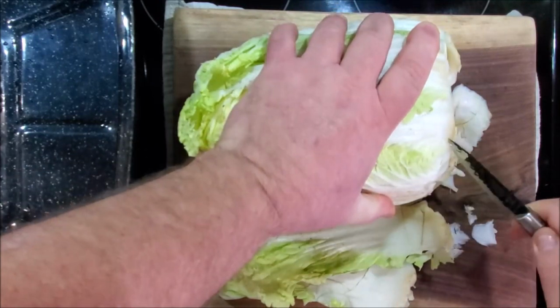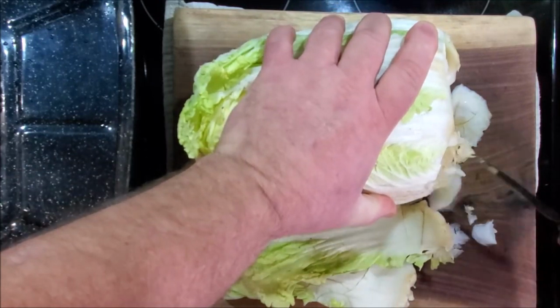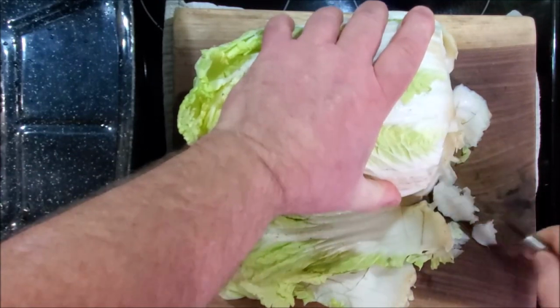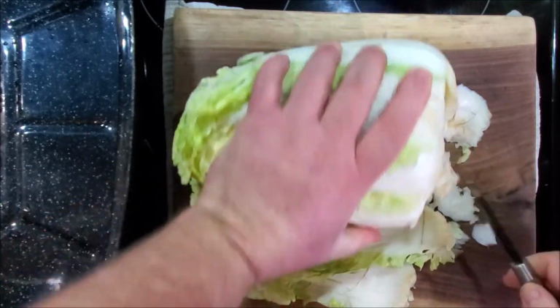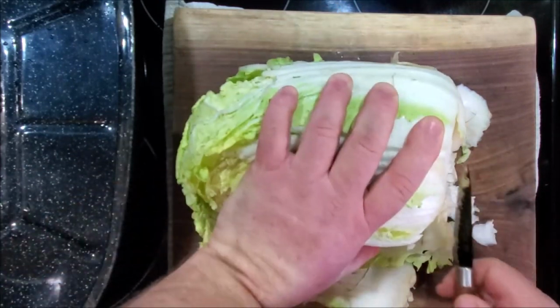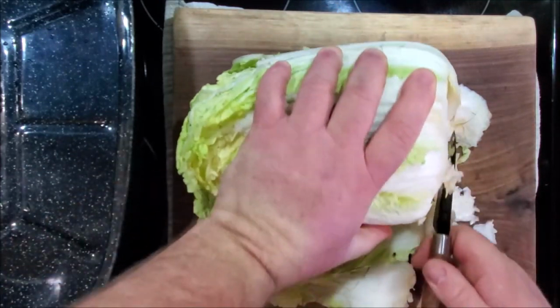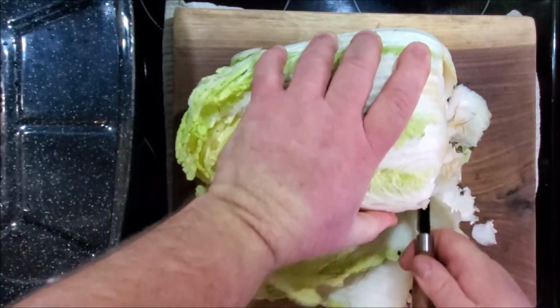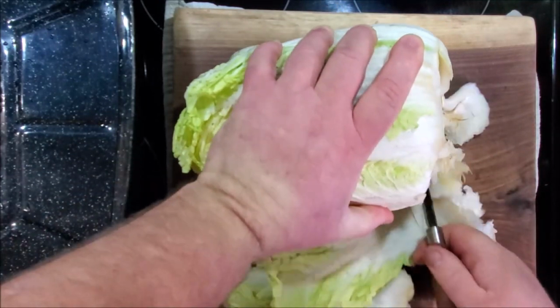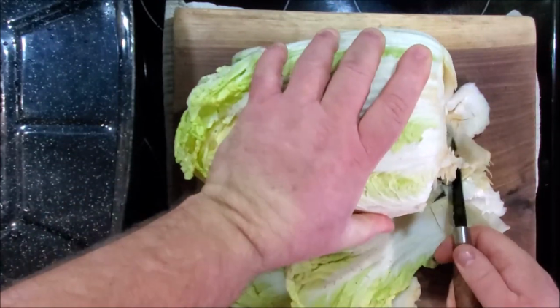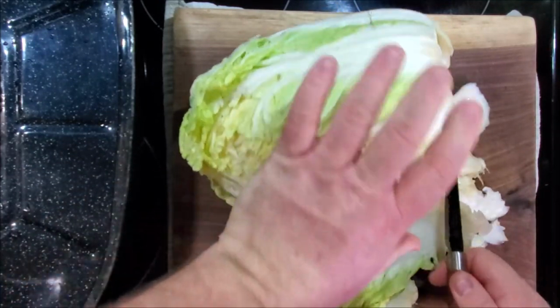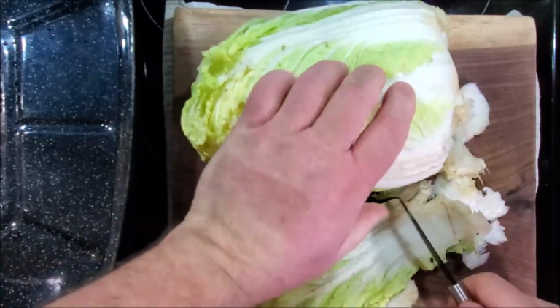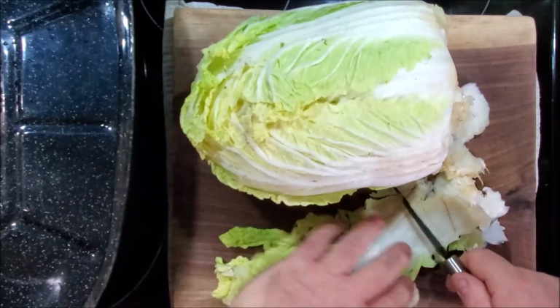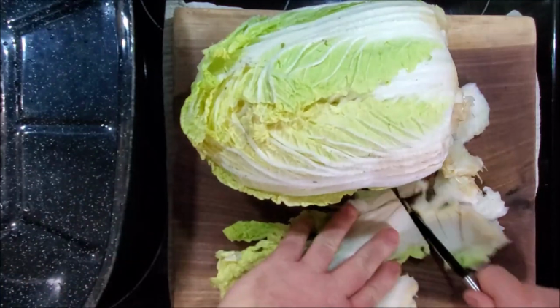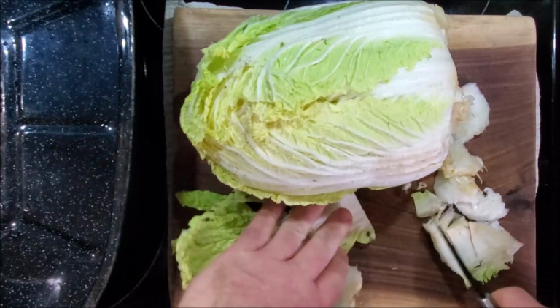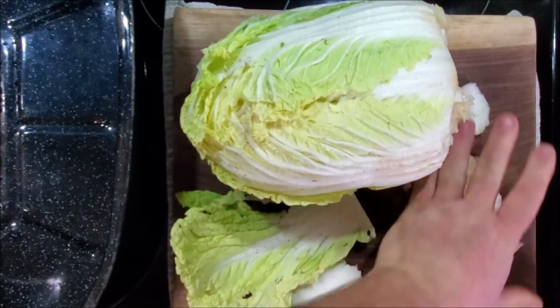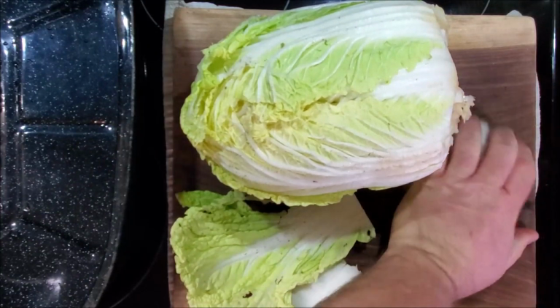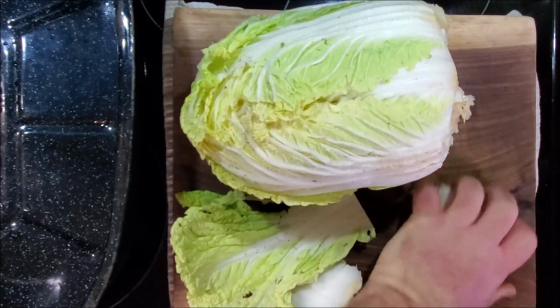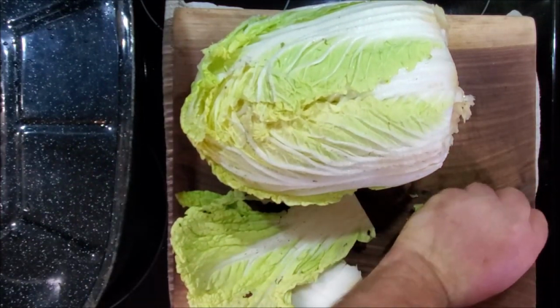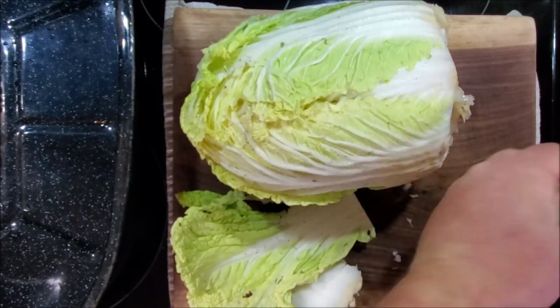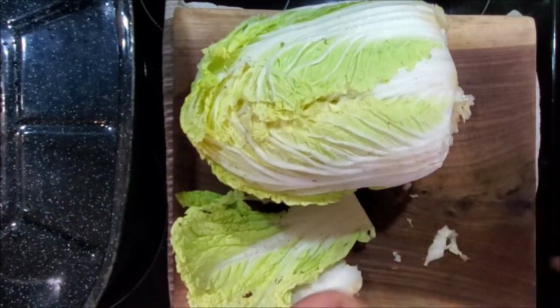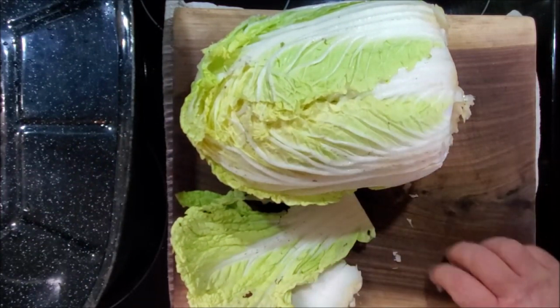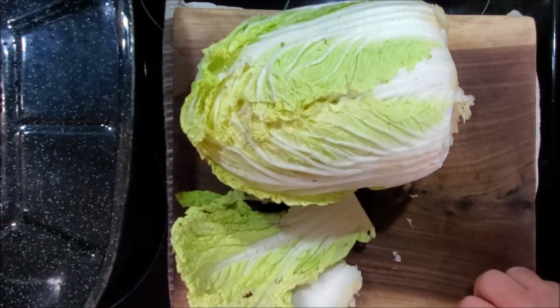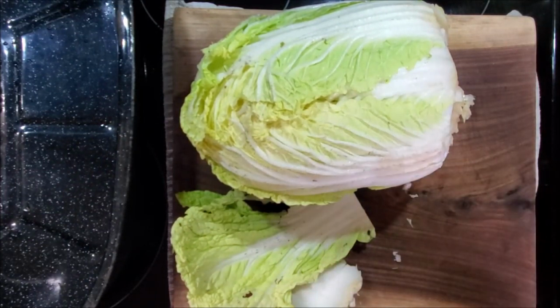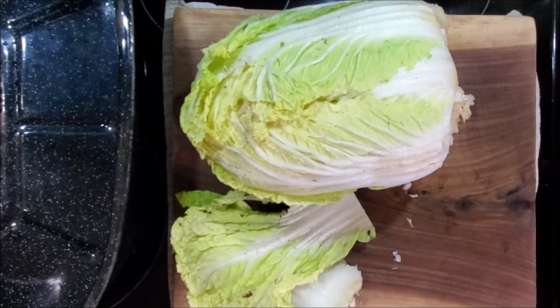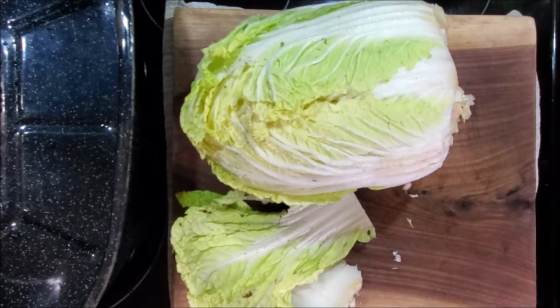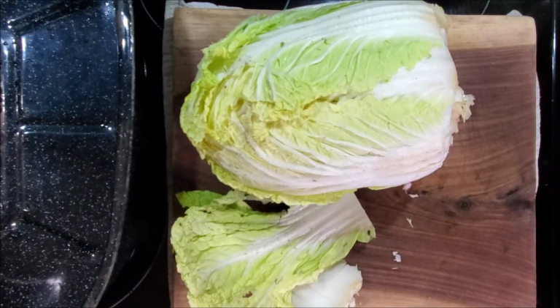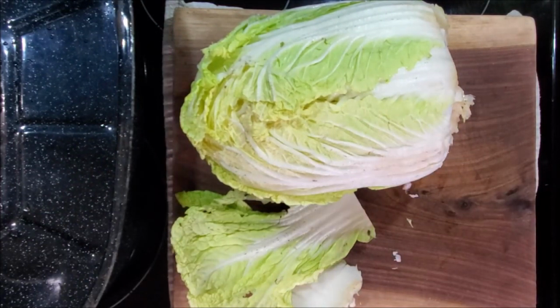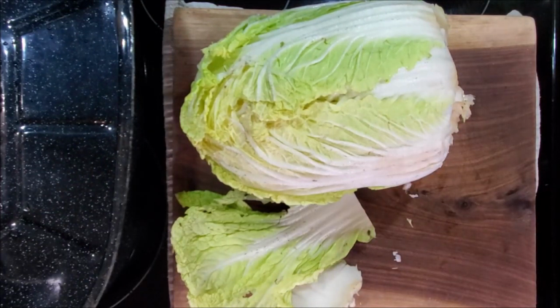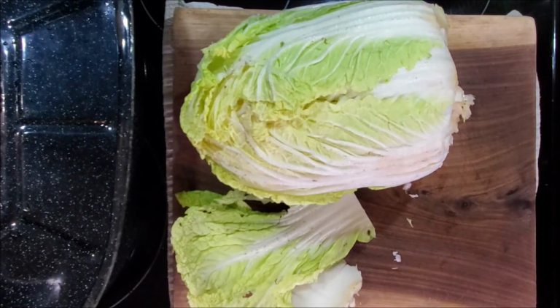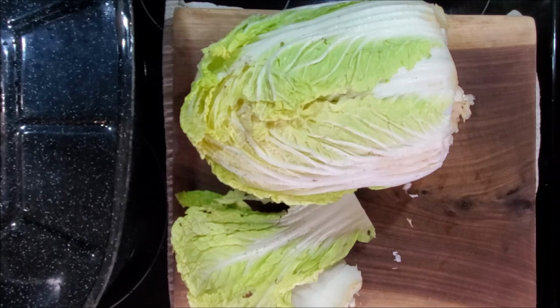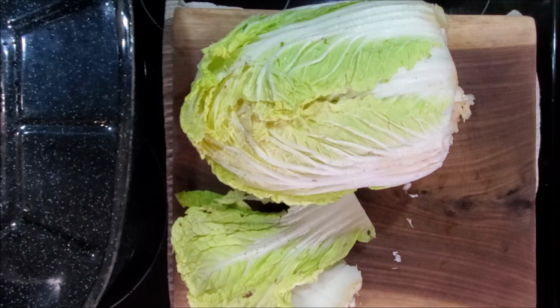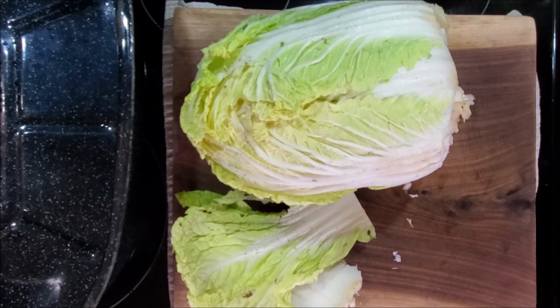You can do it however you like — you can even make it with regular cabbage. We're going to put a bunch of different ingredients in this one today.